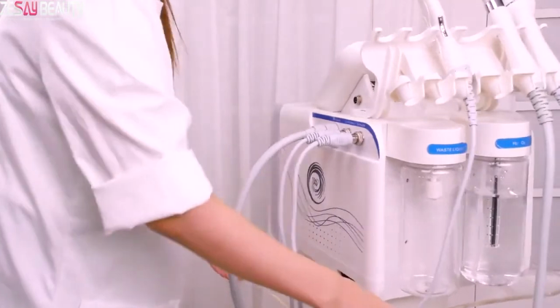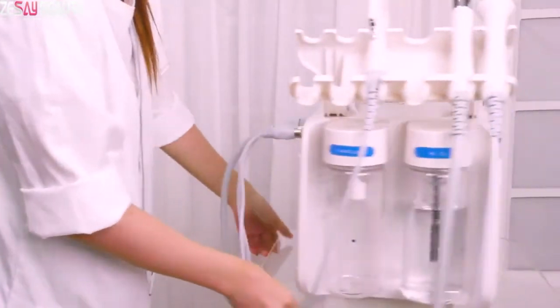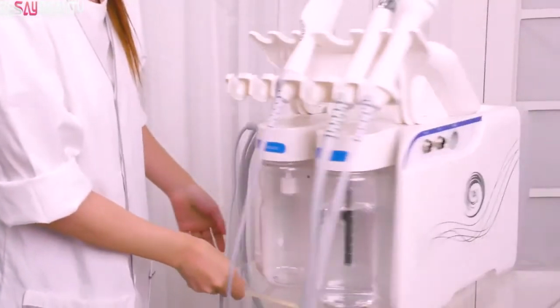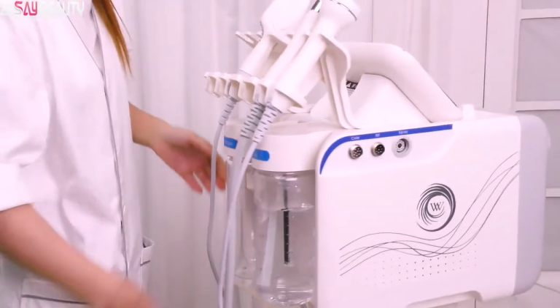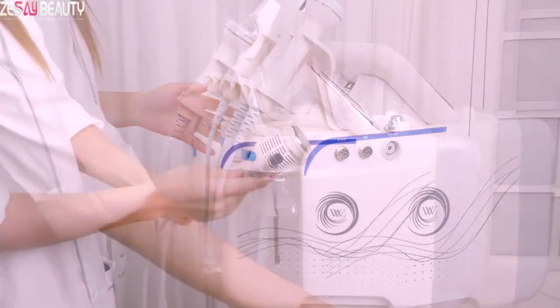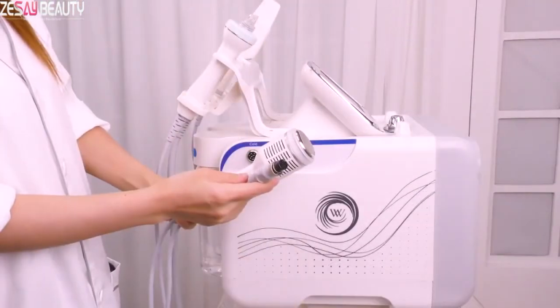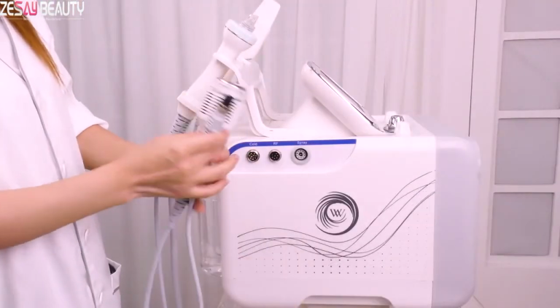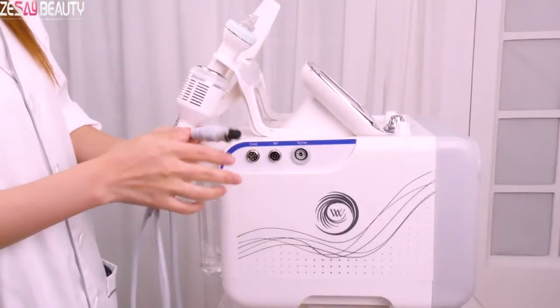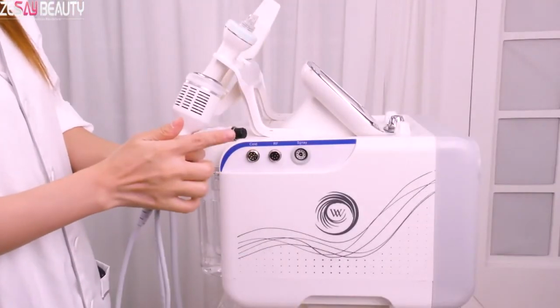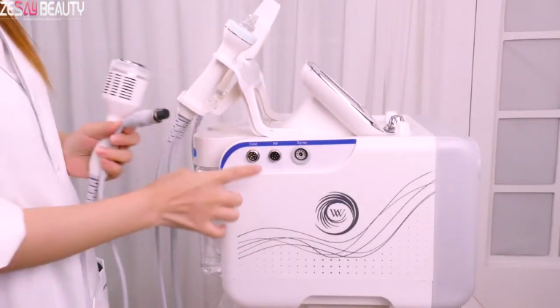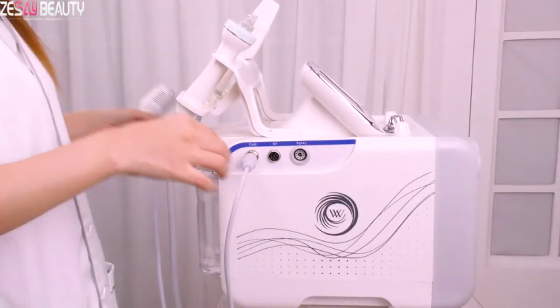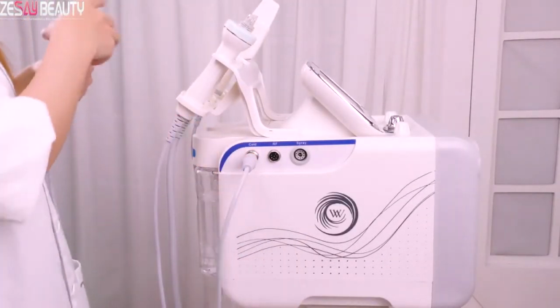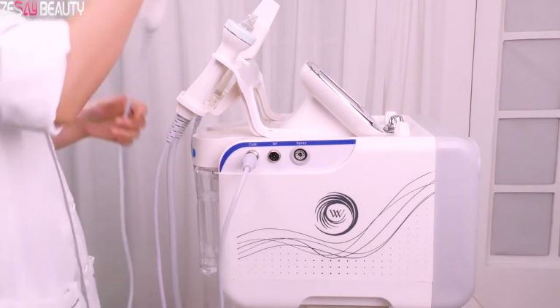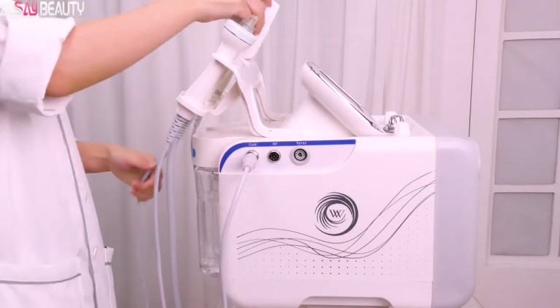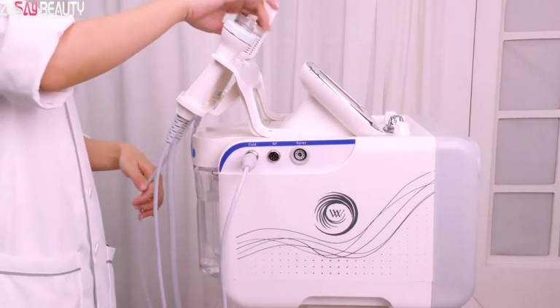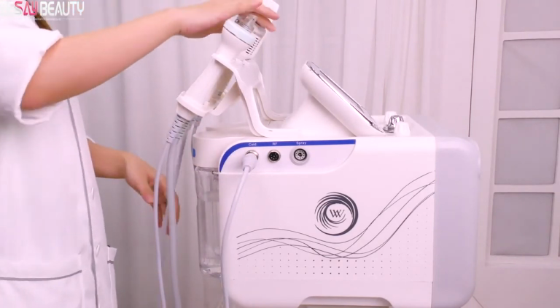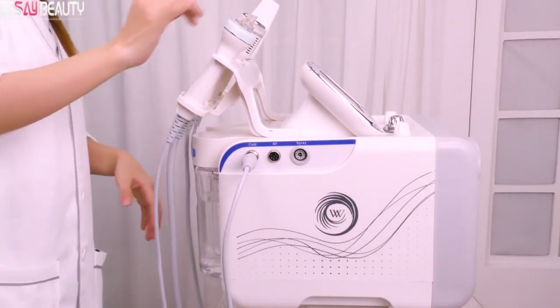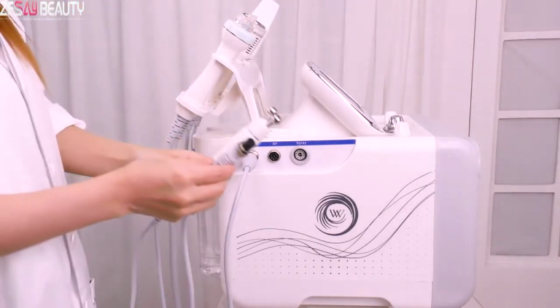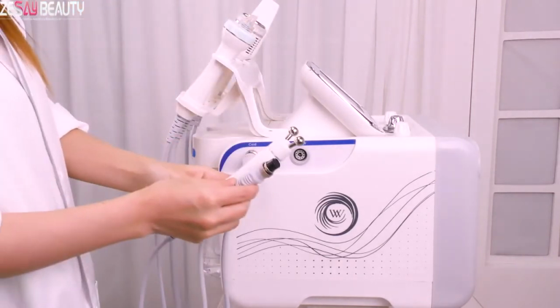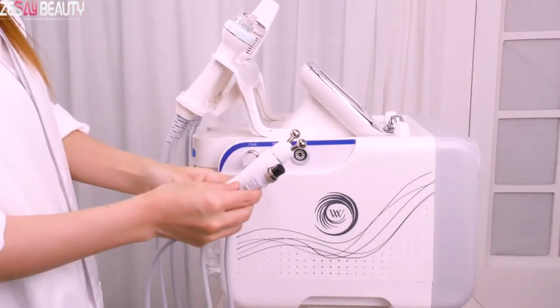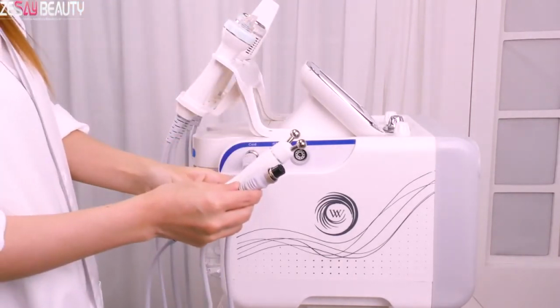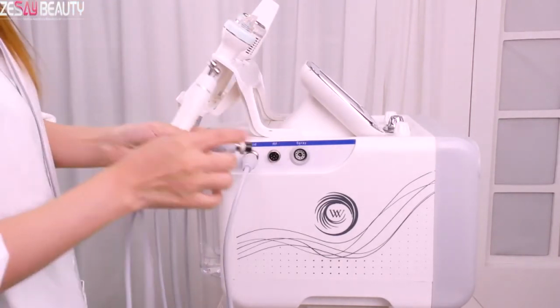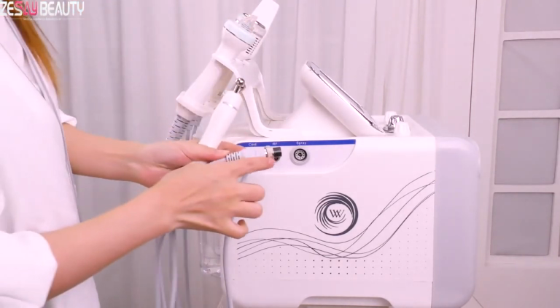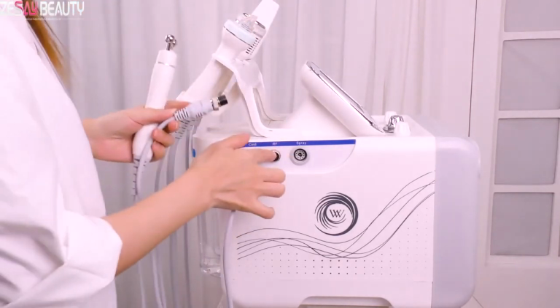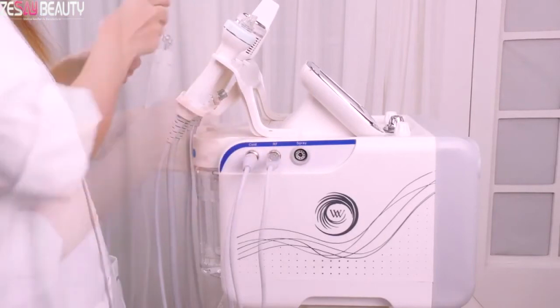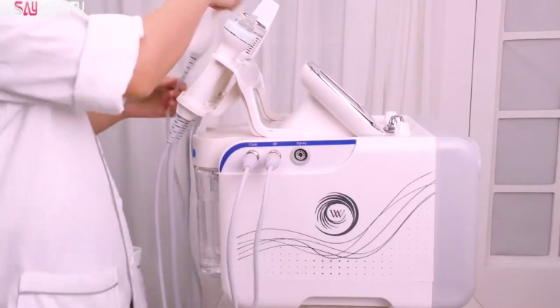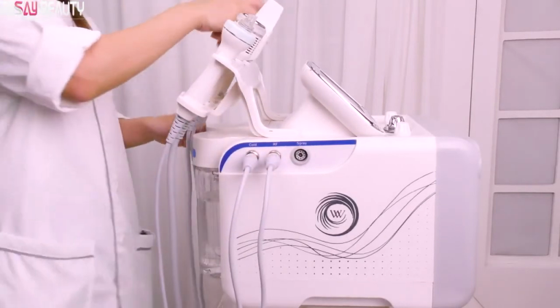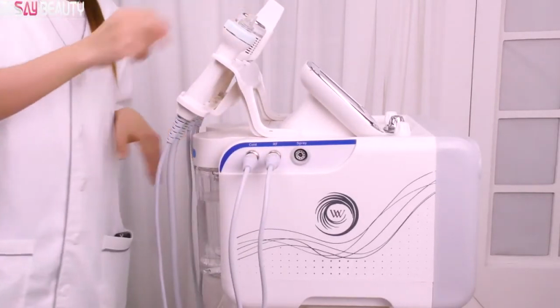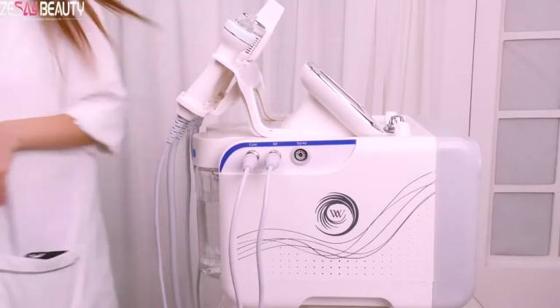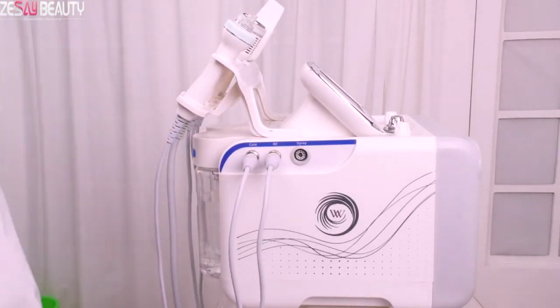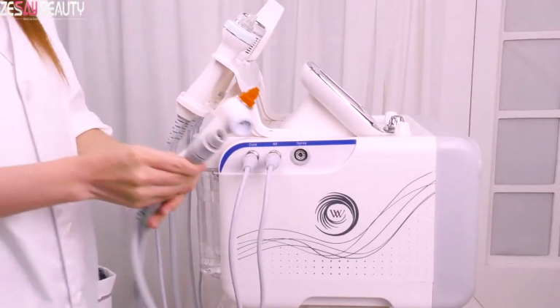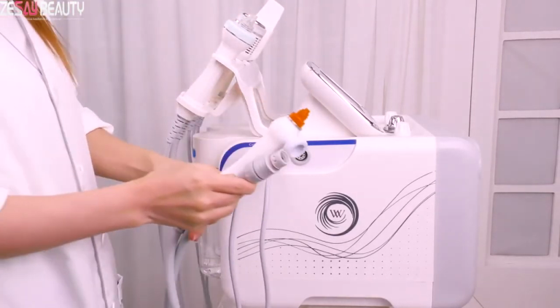On the right side of the machine, connect with the cold hammer, polymer atomizing handle, and RF handle.